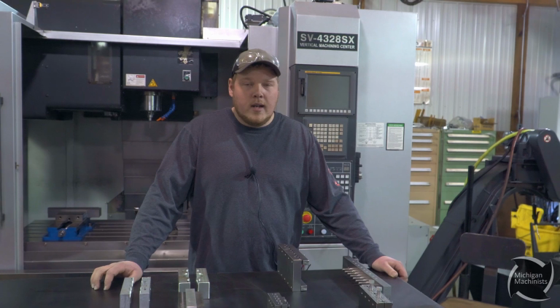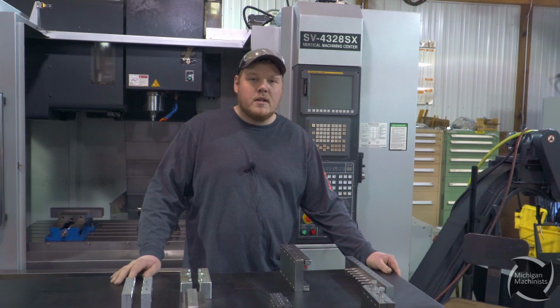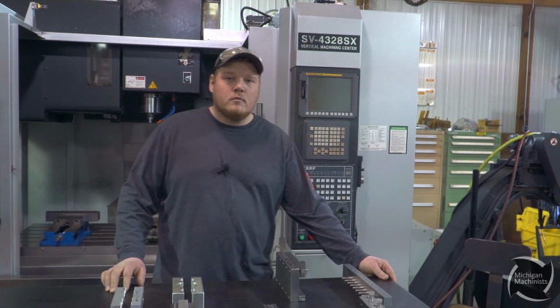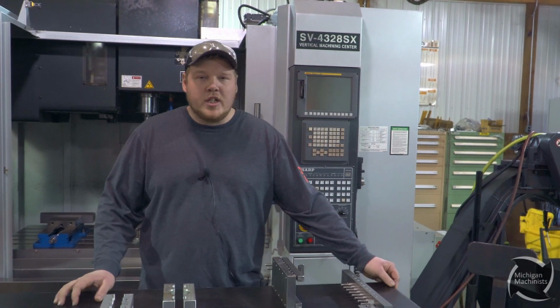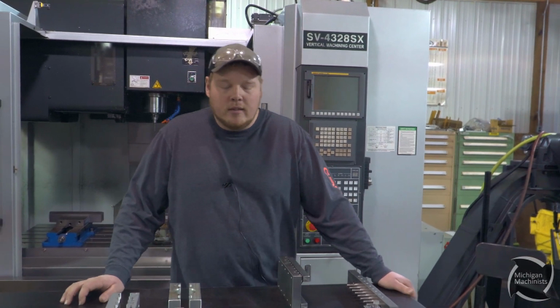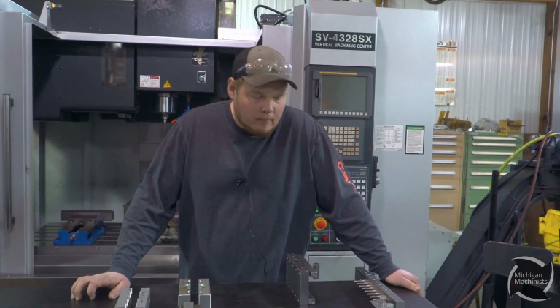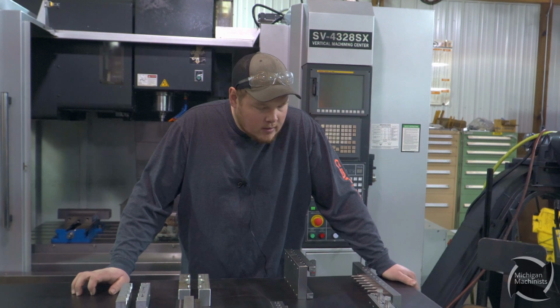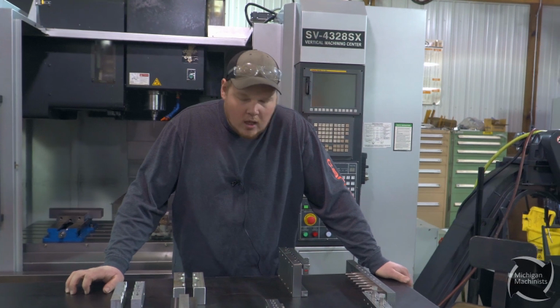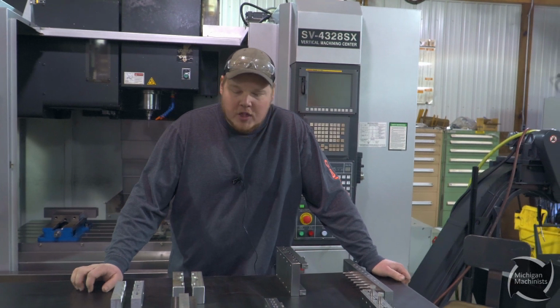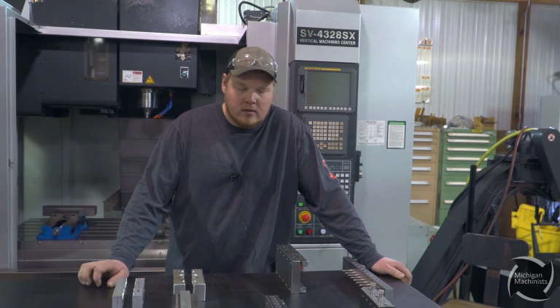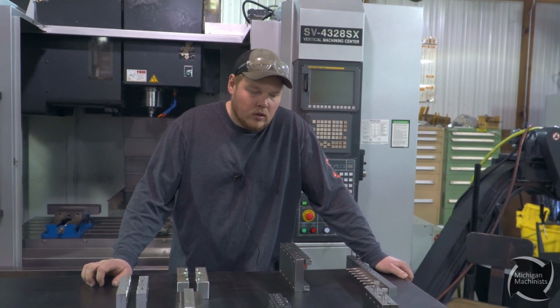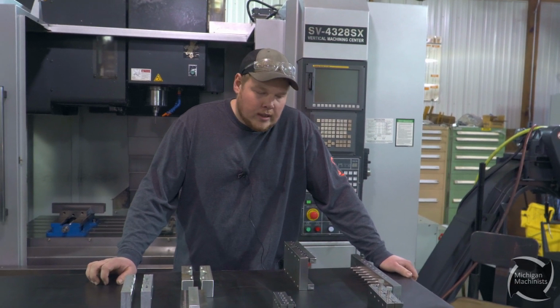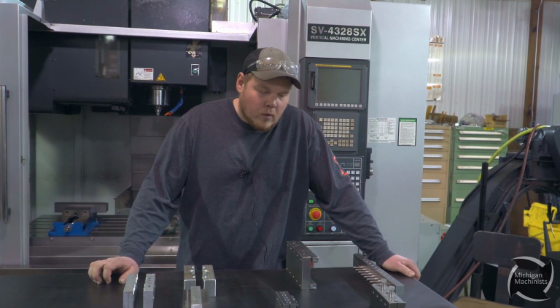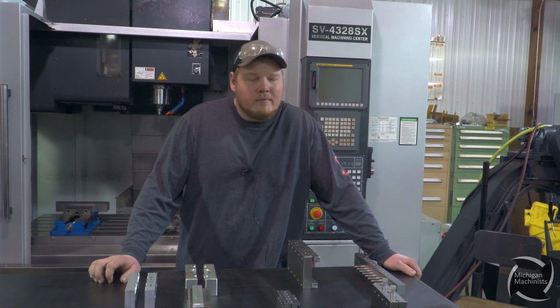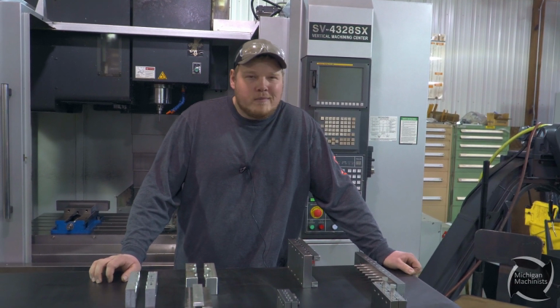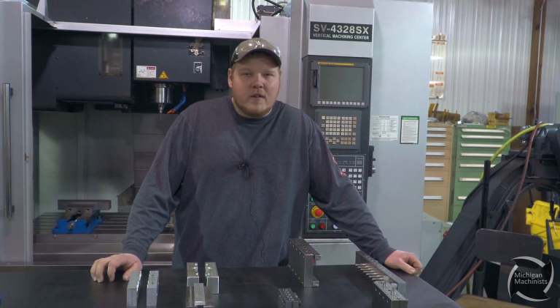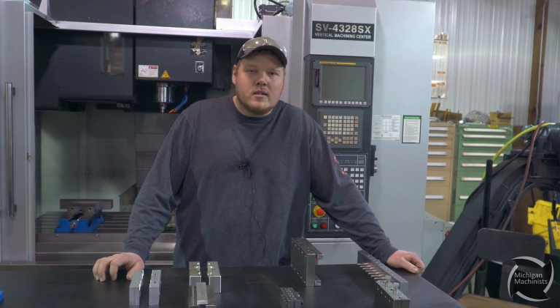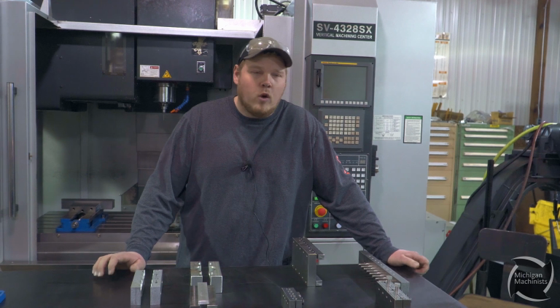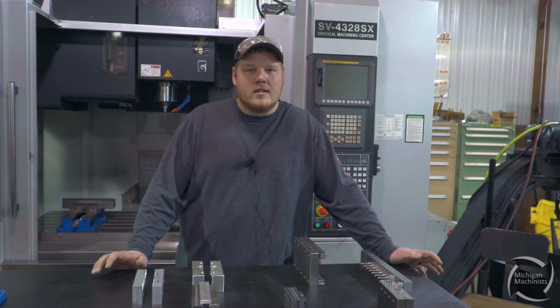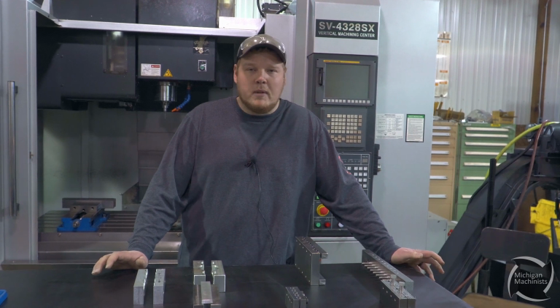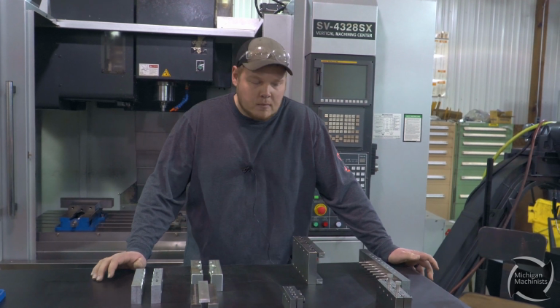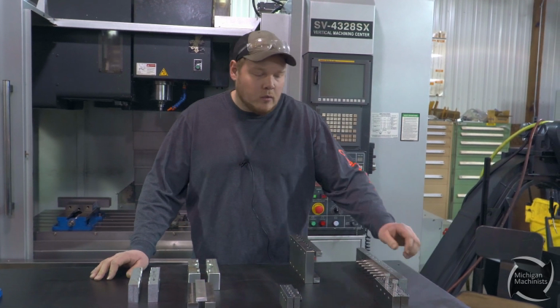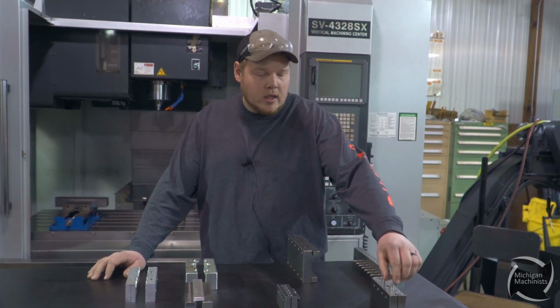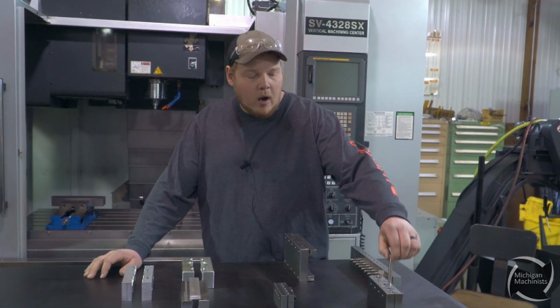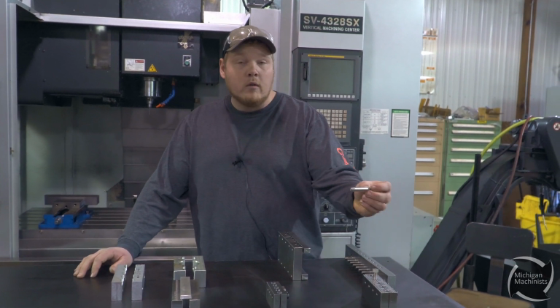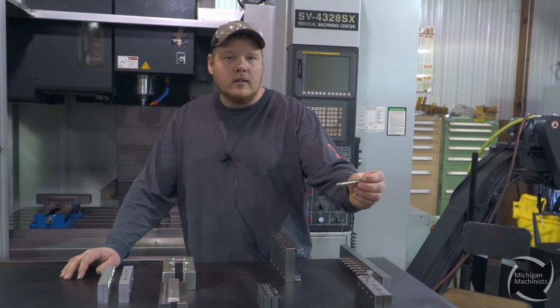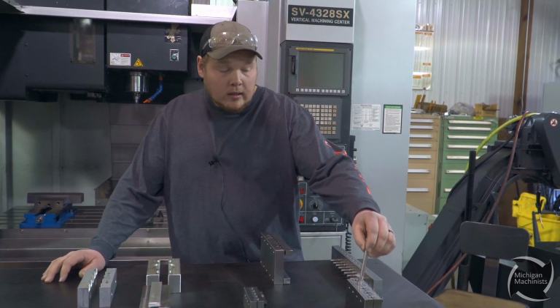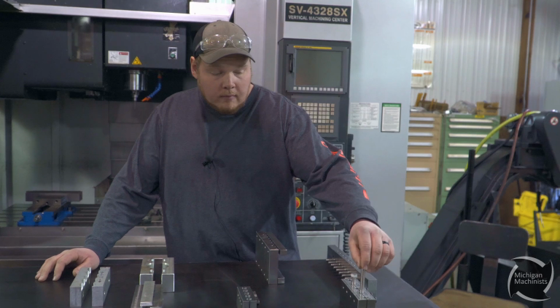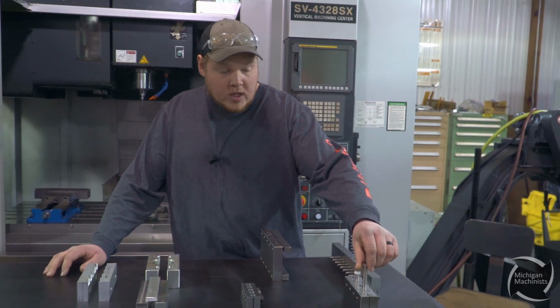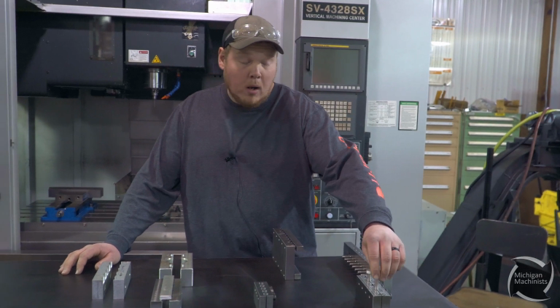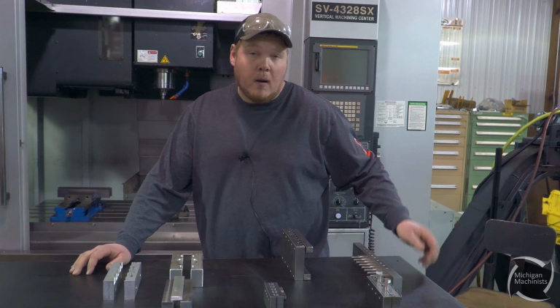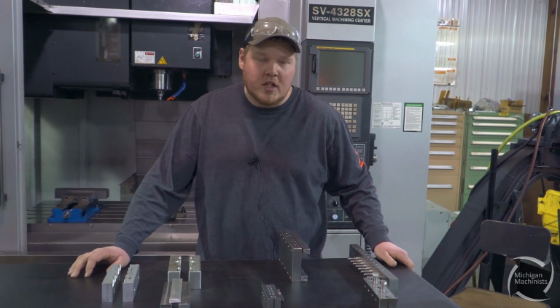Hey guys, my name is Alec with Michigan Machinist here. We're going to talk about fixturing — one of the tougher things is how do you hold on to something when you're milling it, especially when you're going to talk about a round part. We're going to talk about multiple part fixturing.